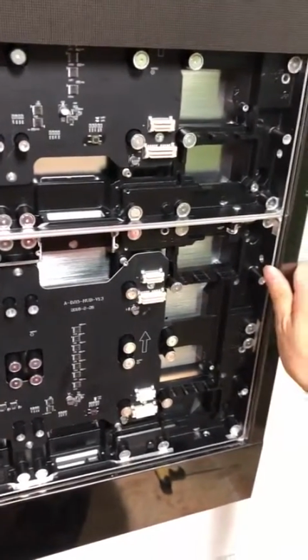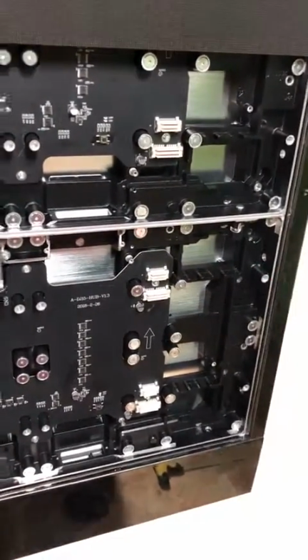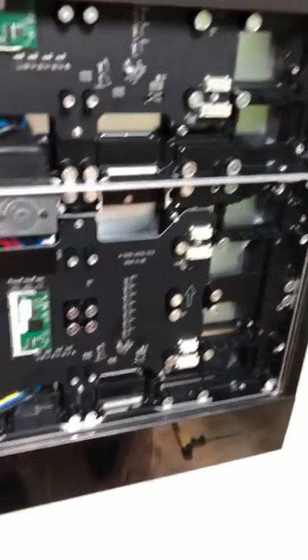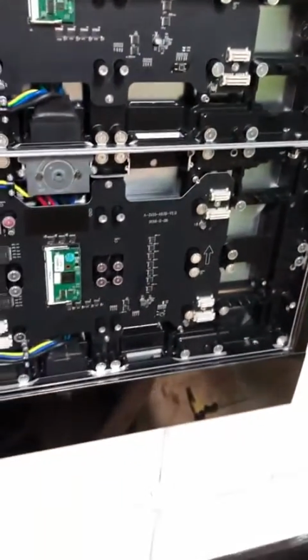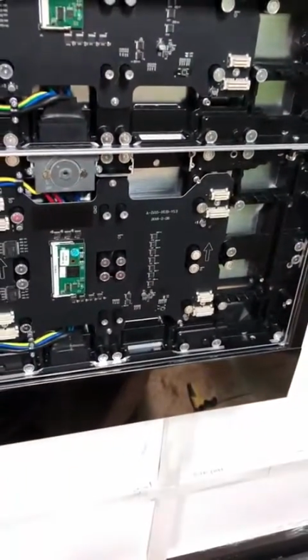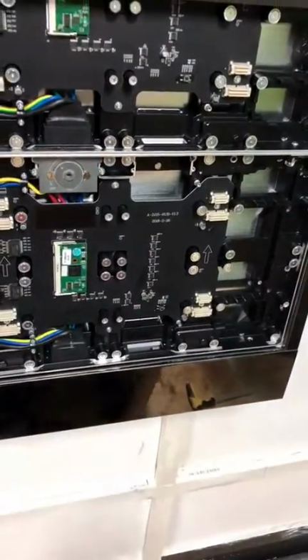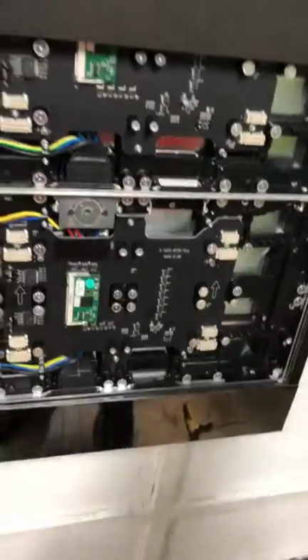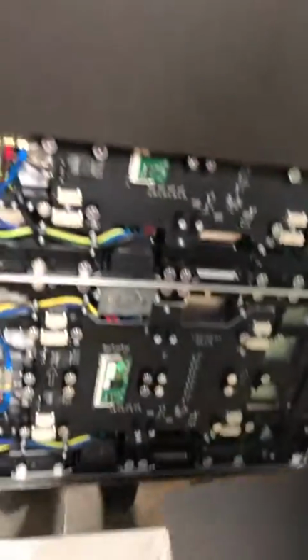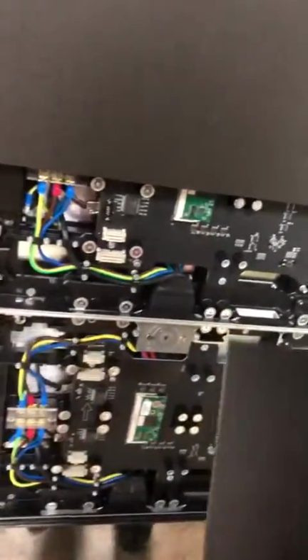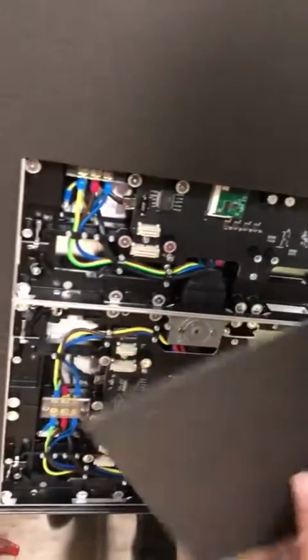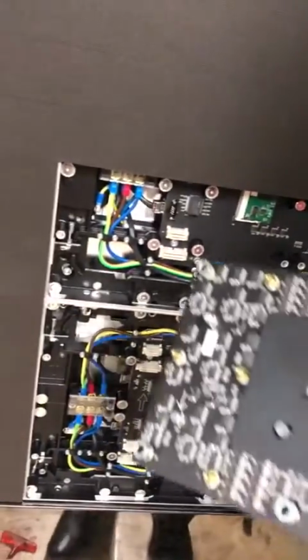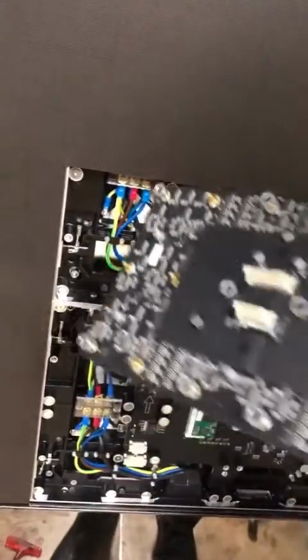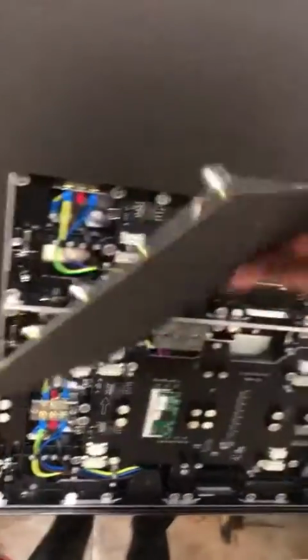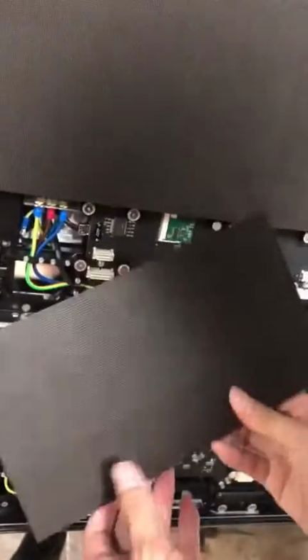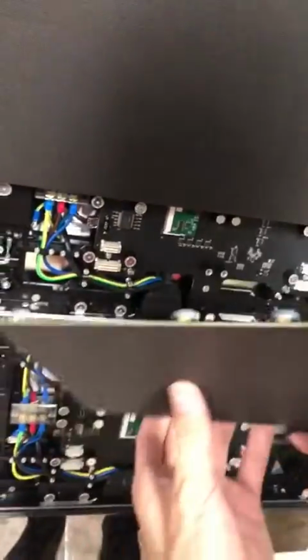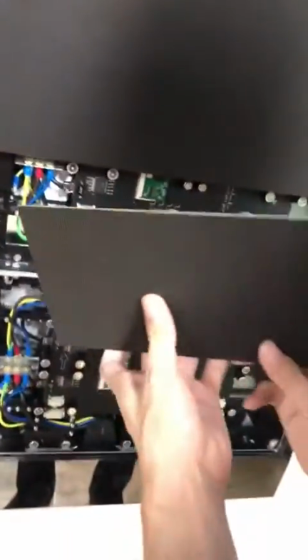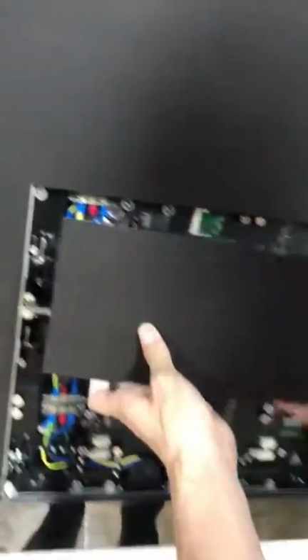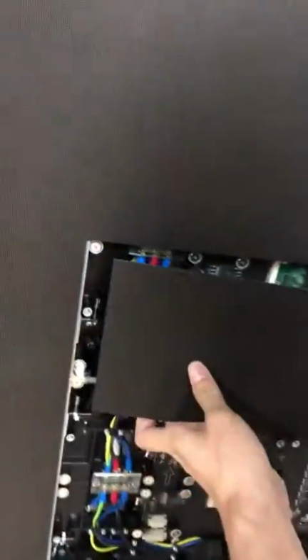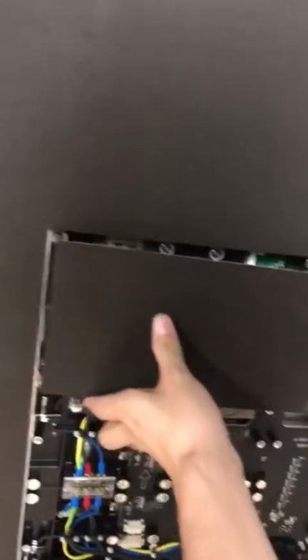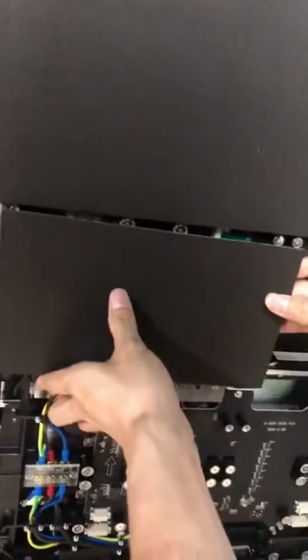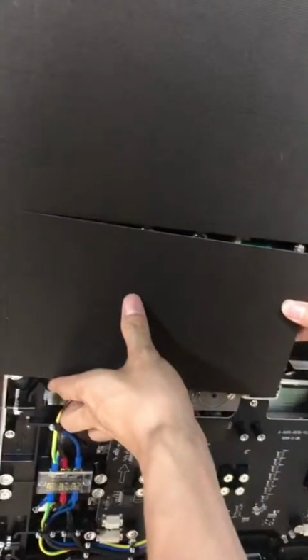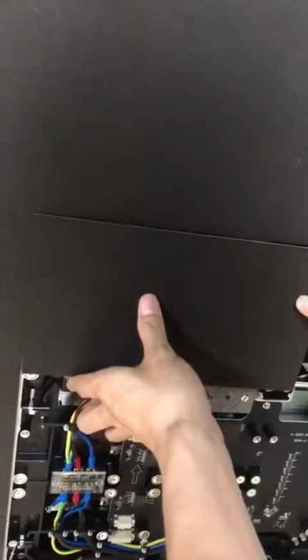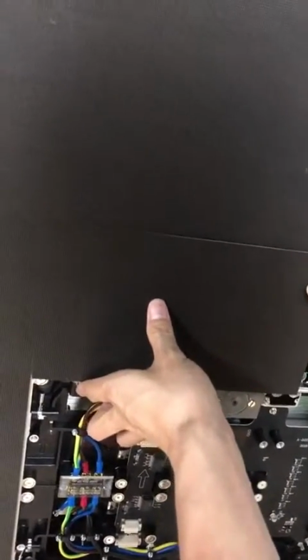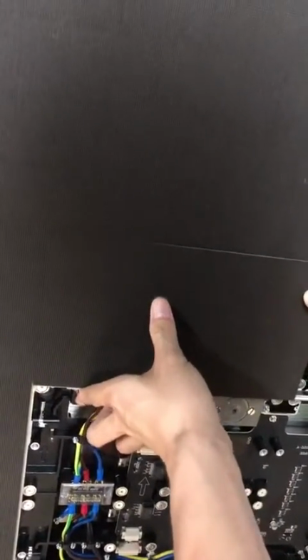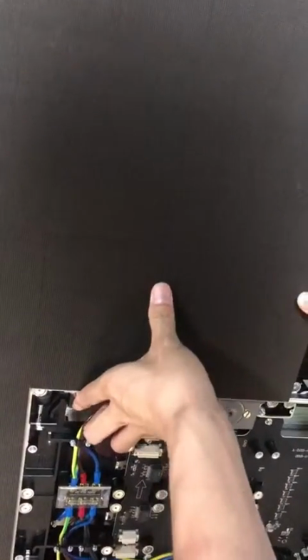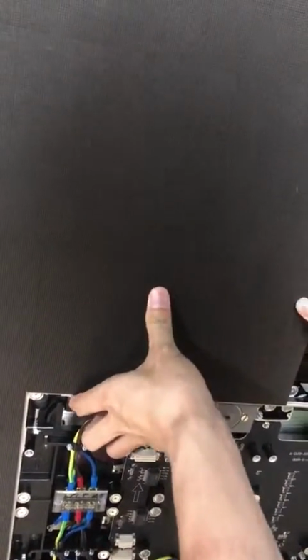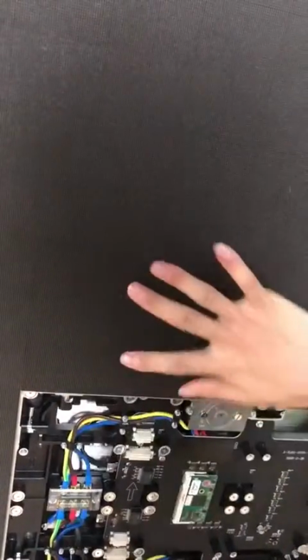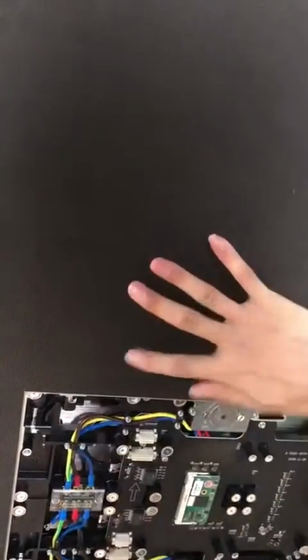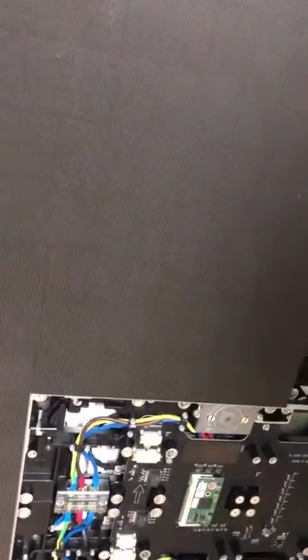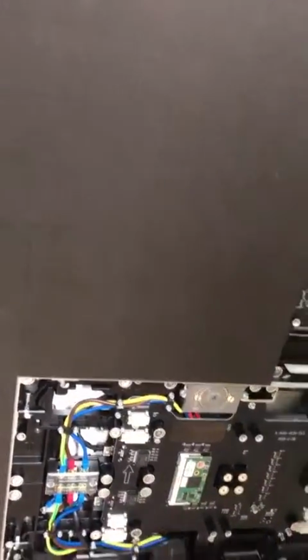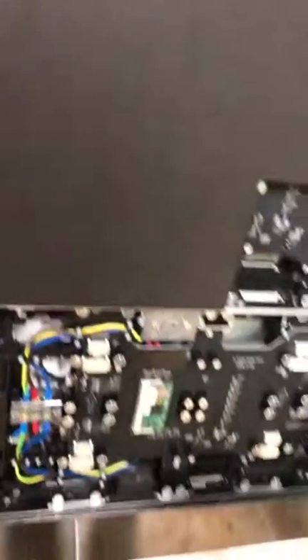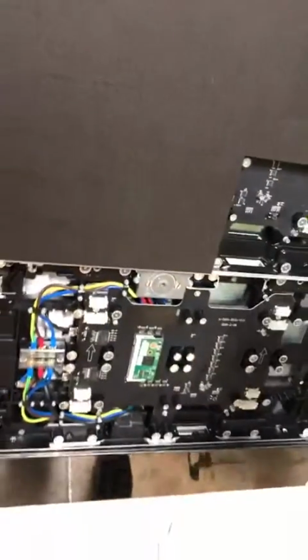And the last, you just put the module on the cabinet, then the installation has finished.